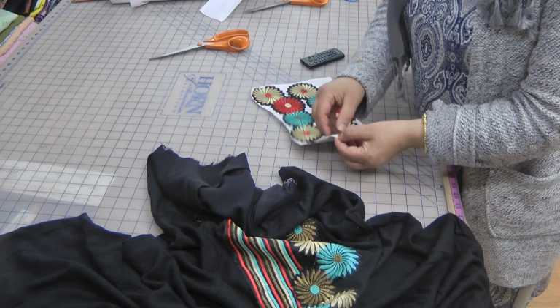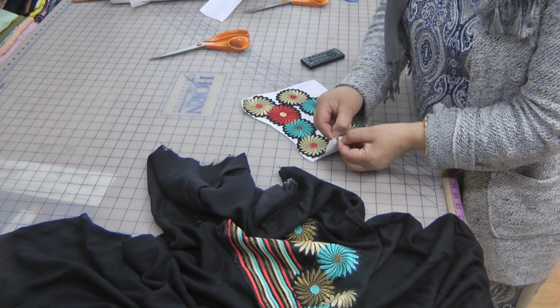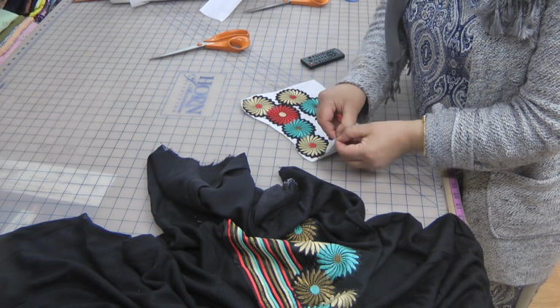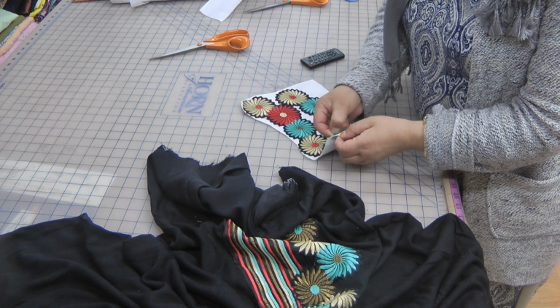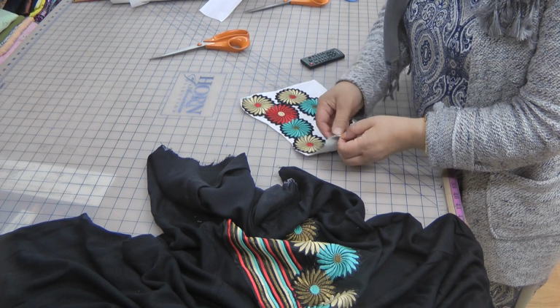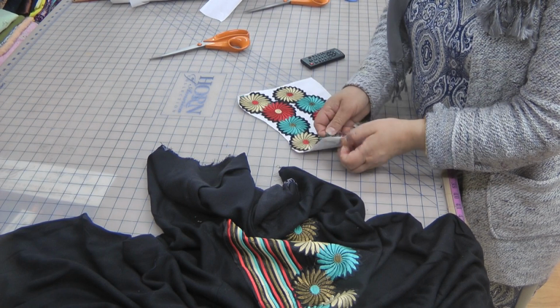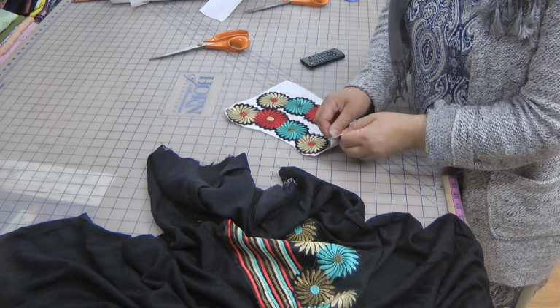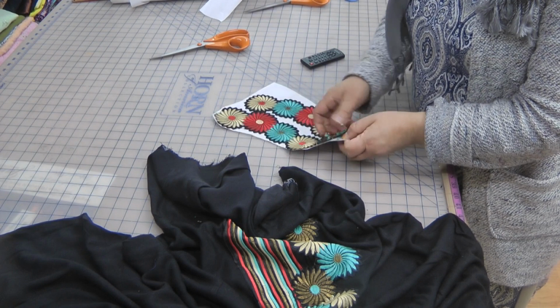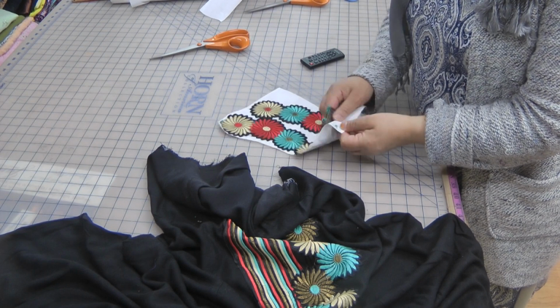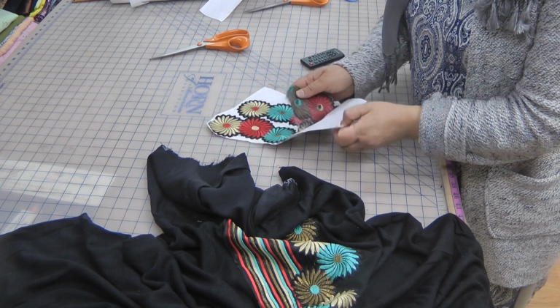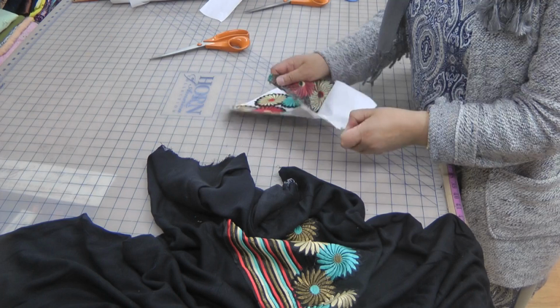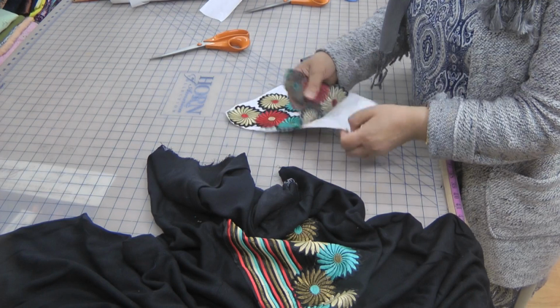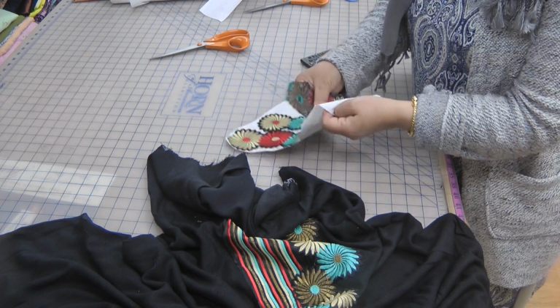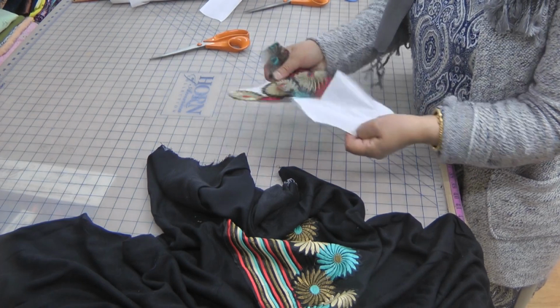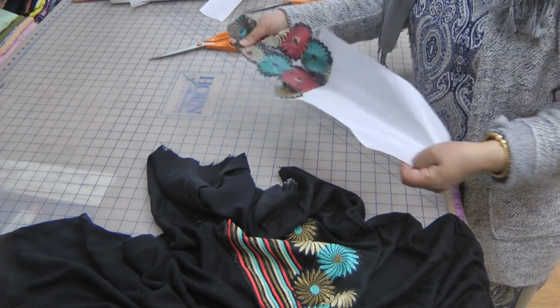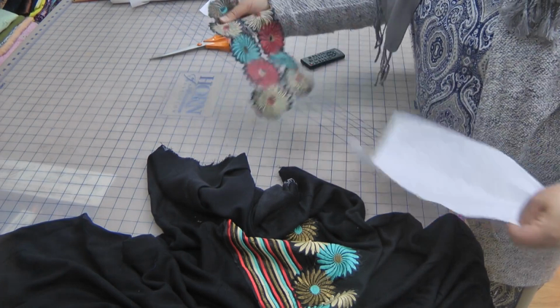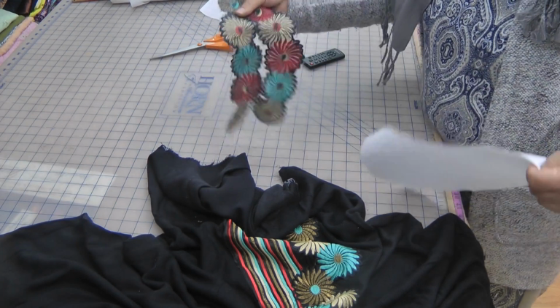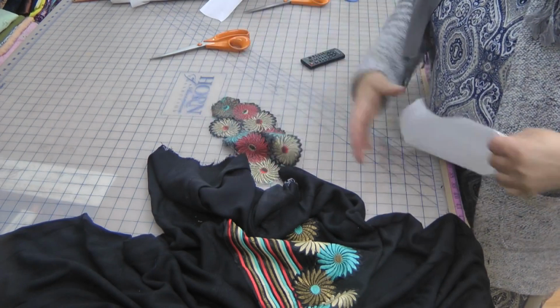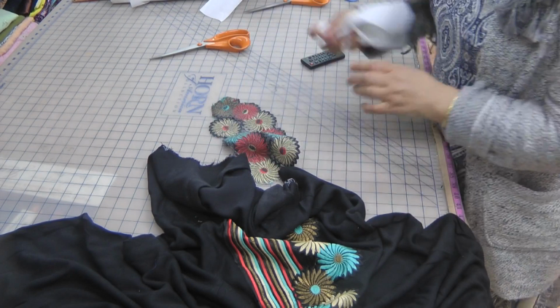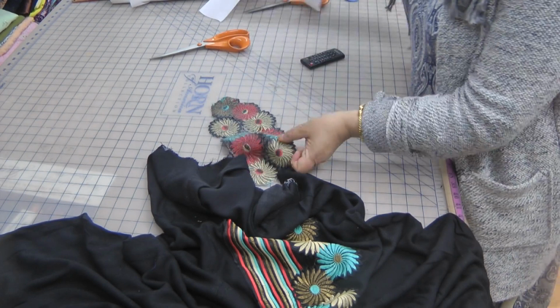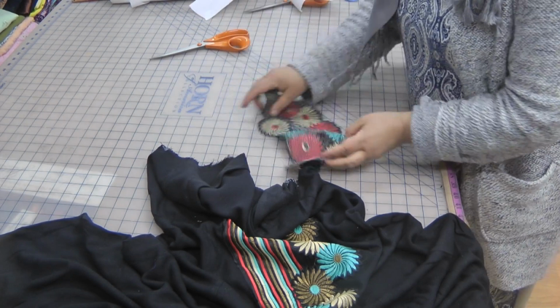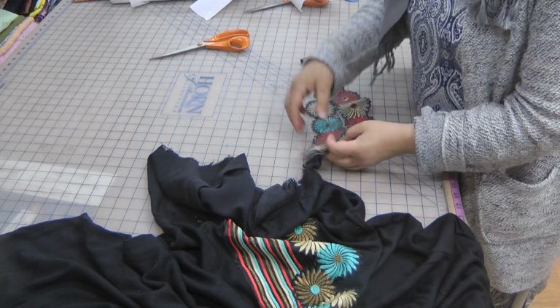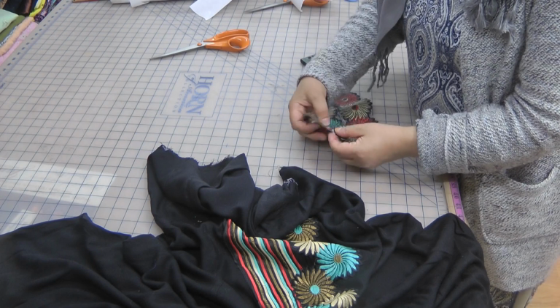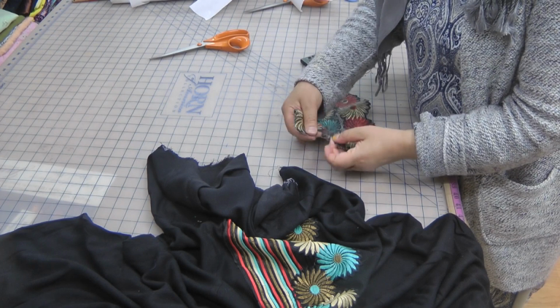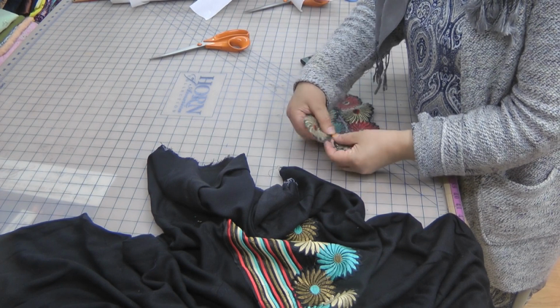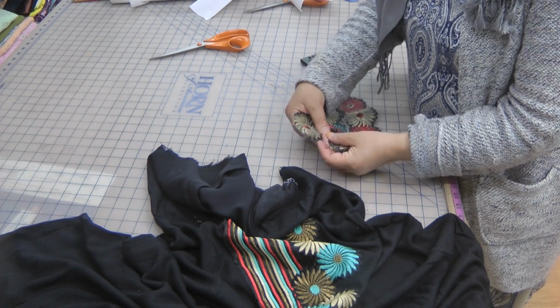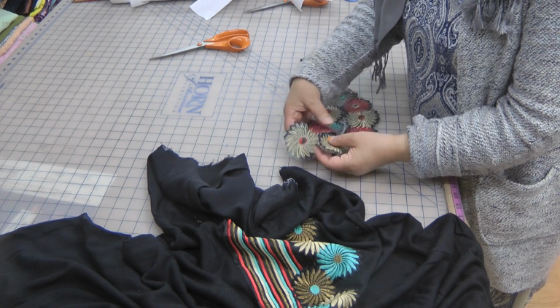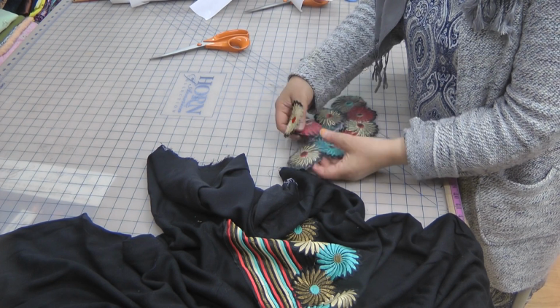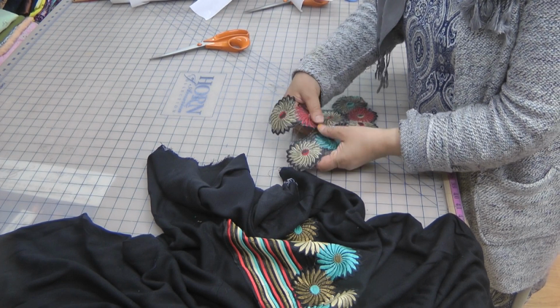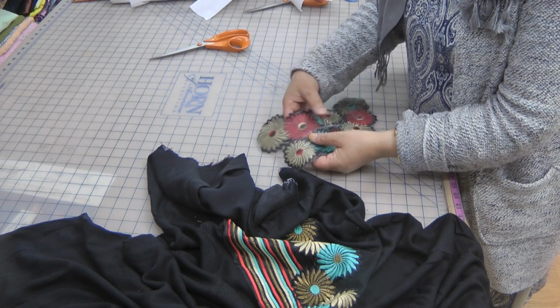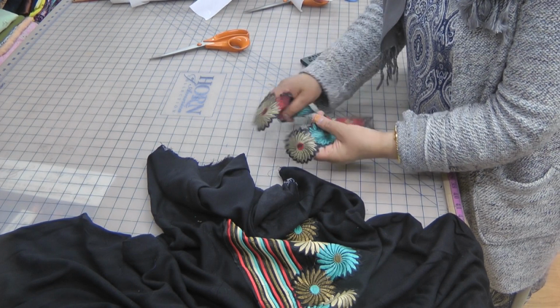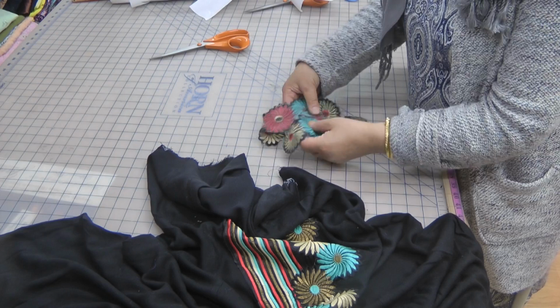So peel away. Once it's cooled down, you can peel away. The glue should stick to the bottom of this. And then cut away or tear away between the two pieces.